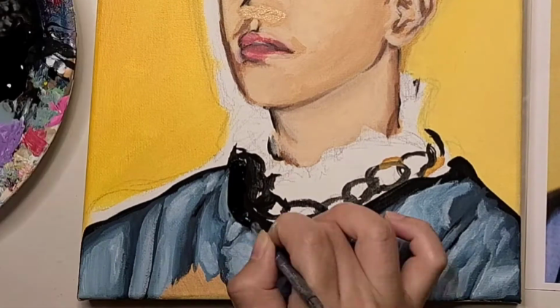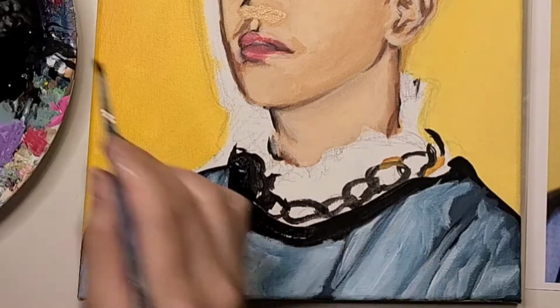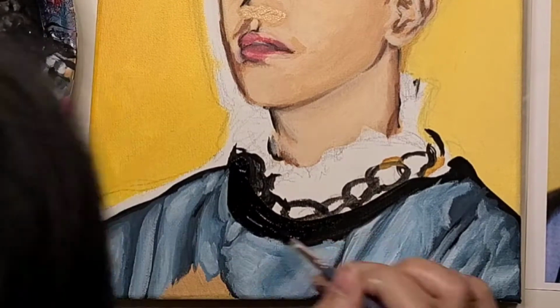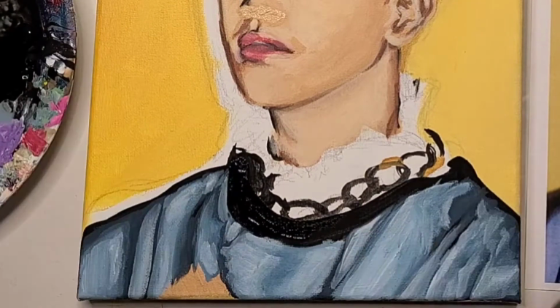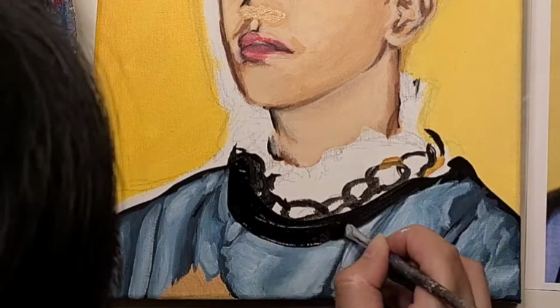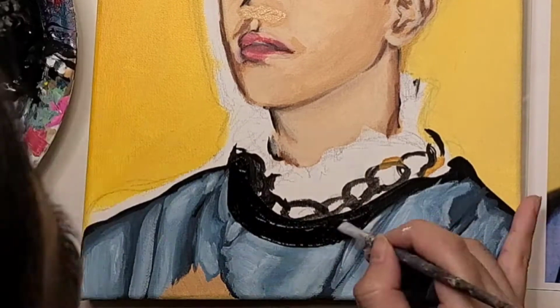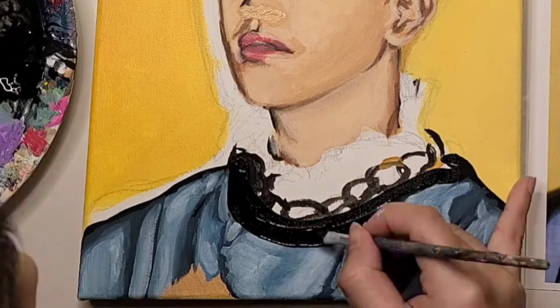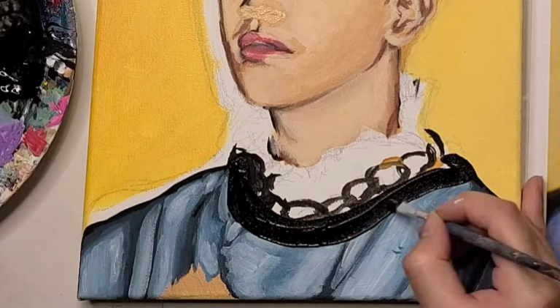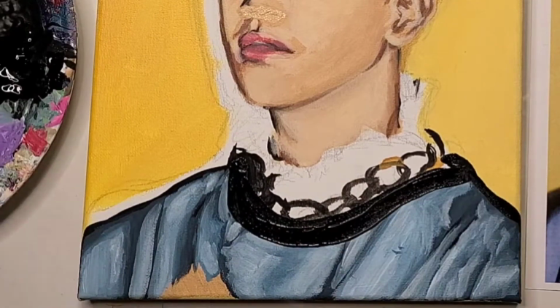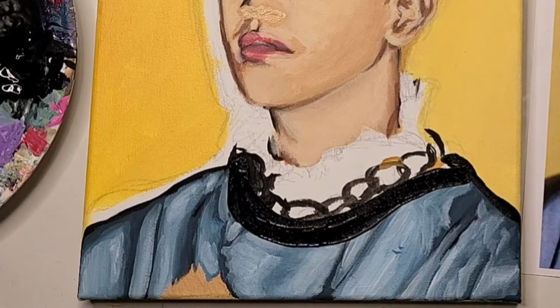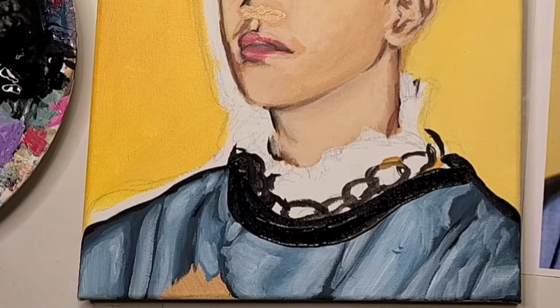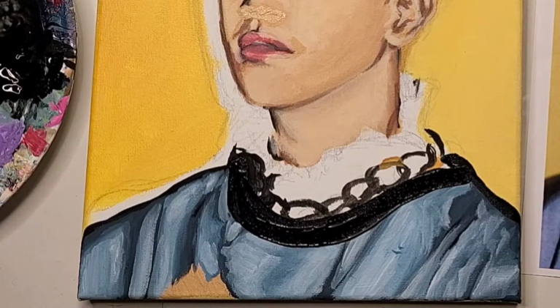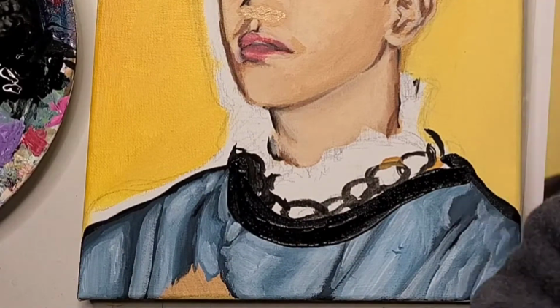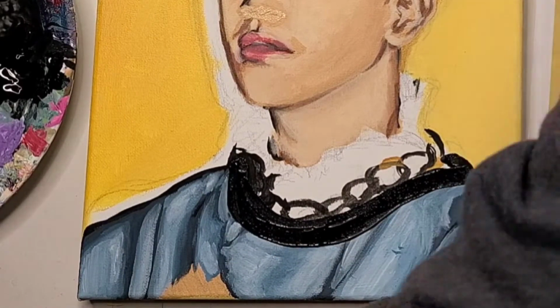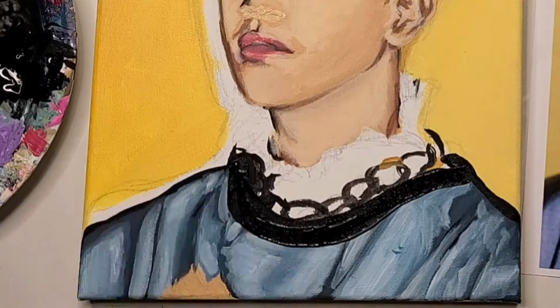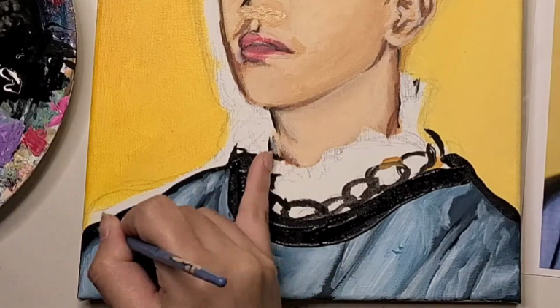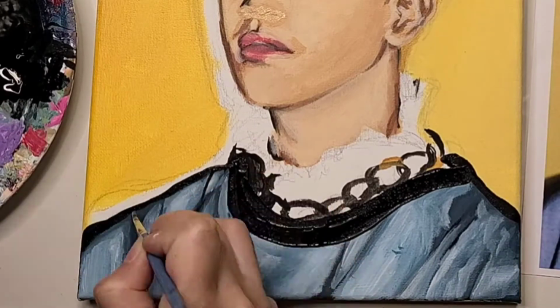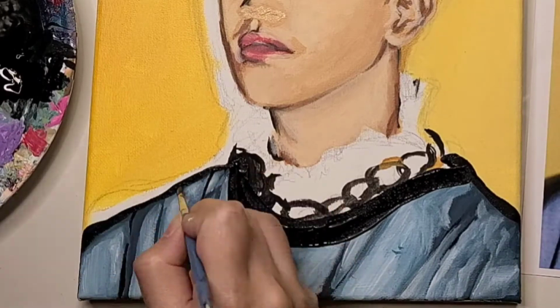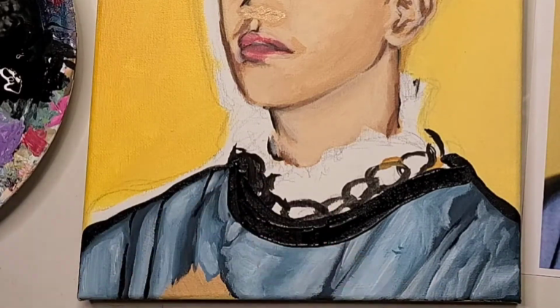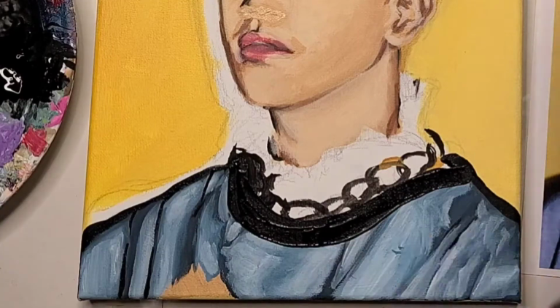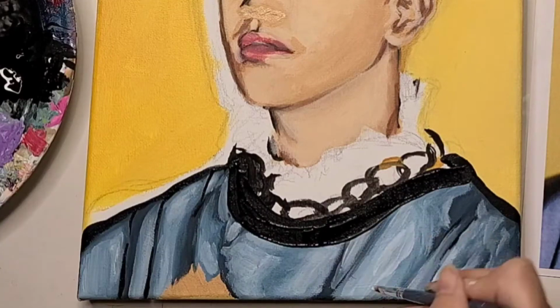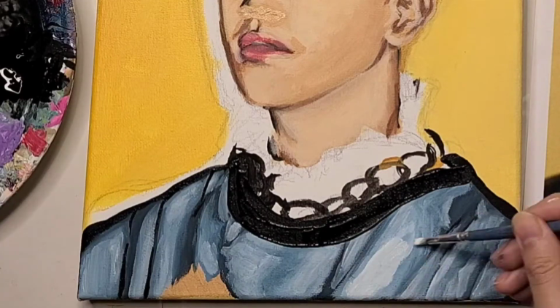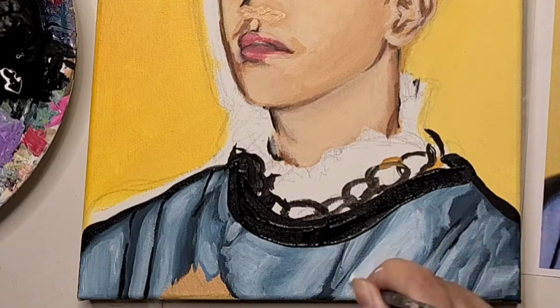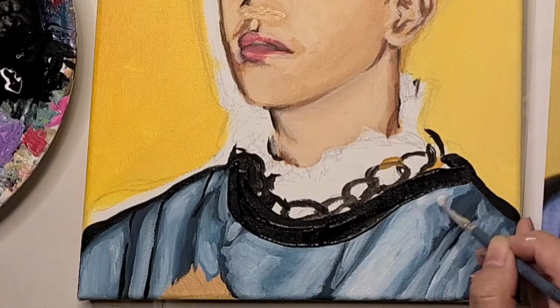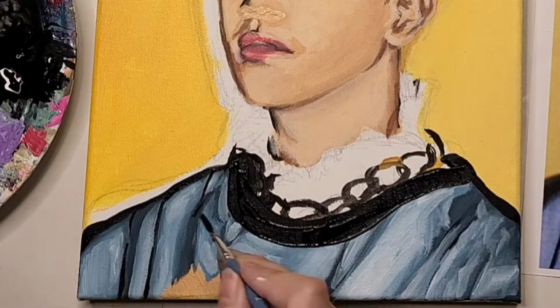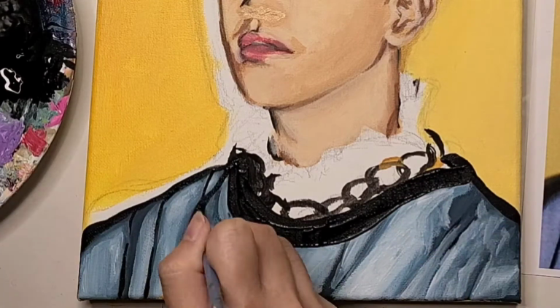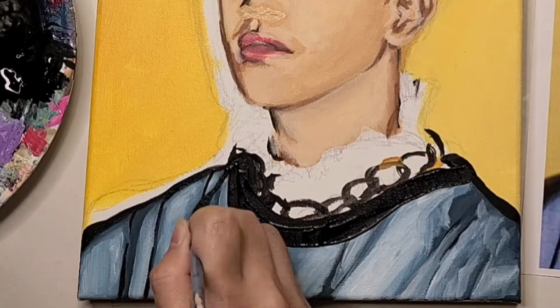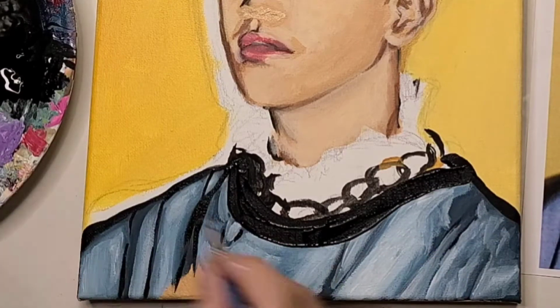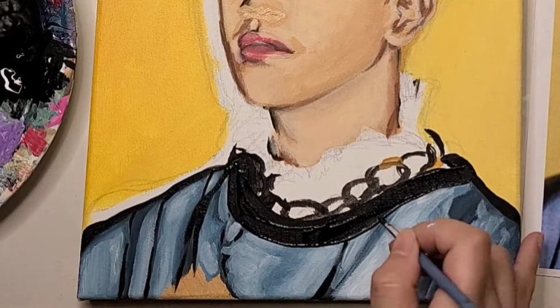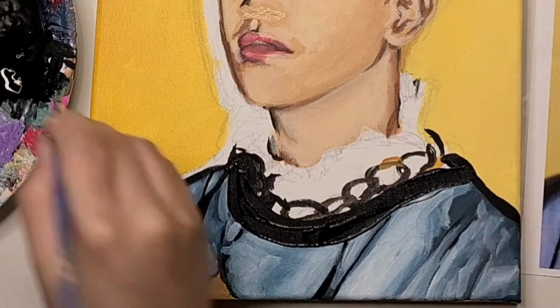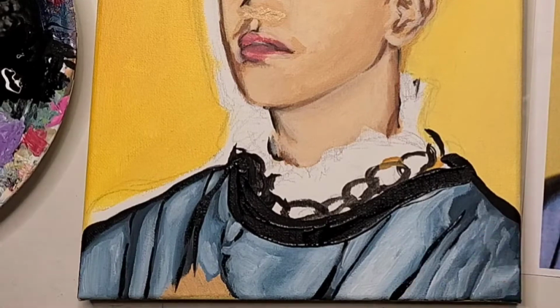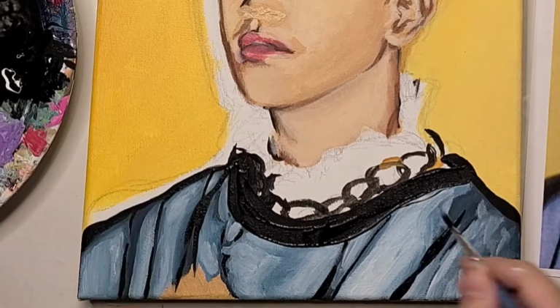This is why some artists tend to leave their painting for a day and then come back to it with some new inspiration. Basically, just take all the time that you need.